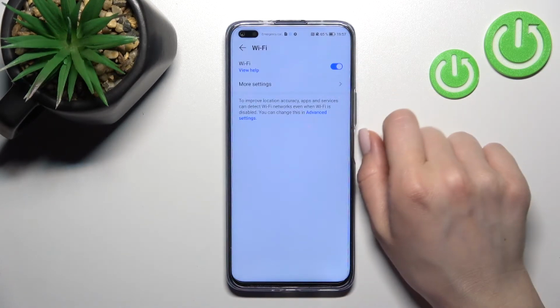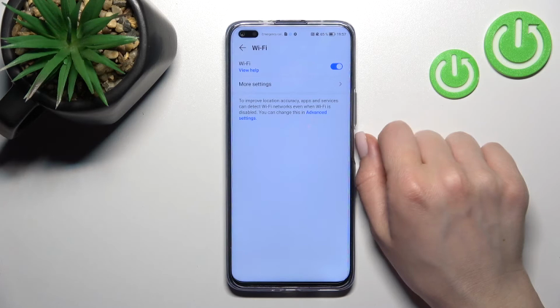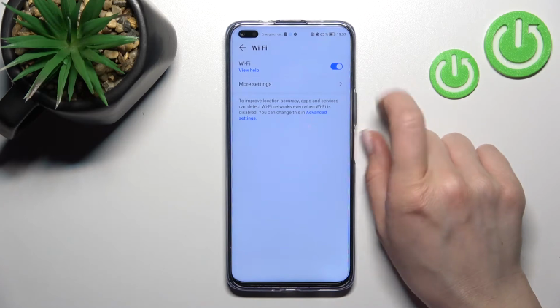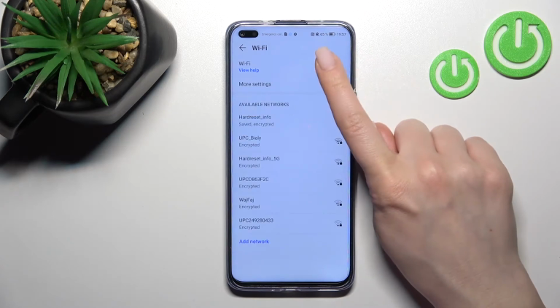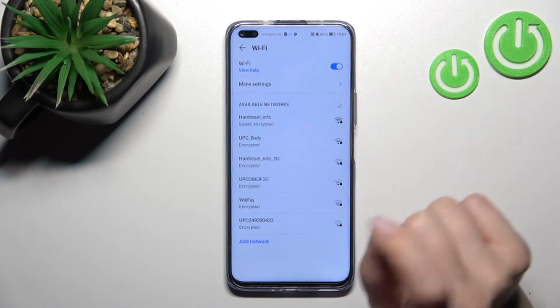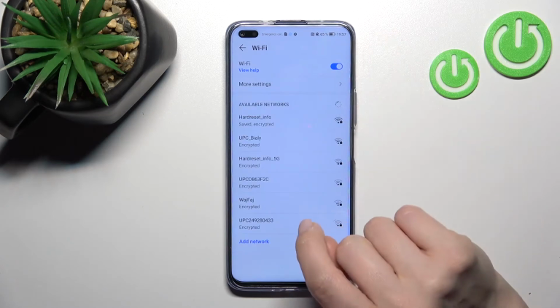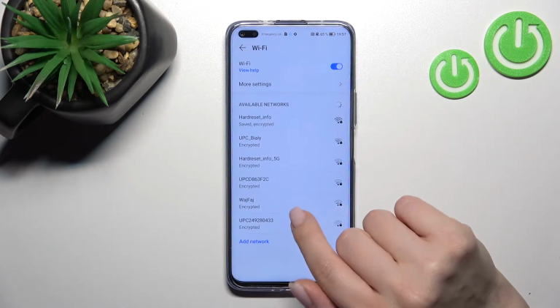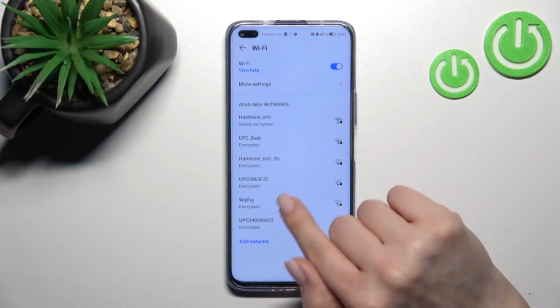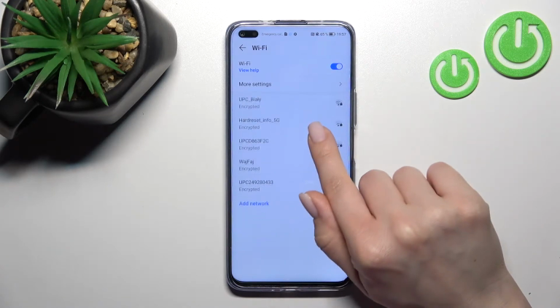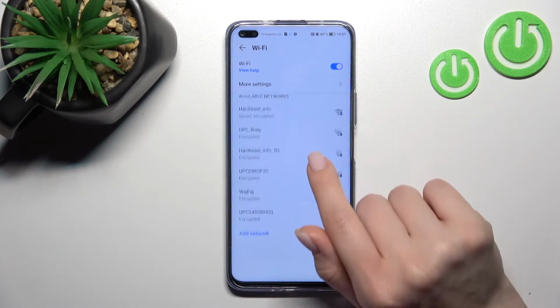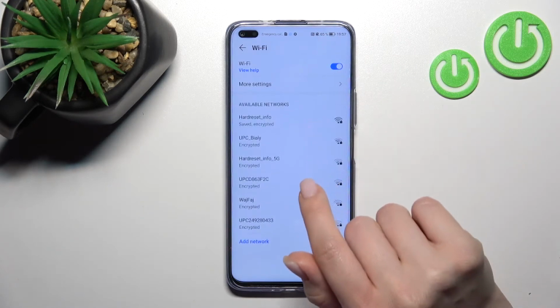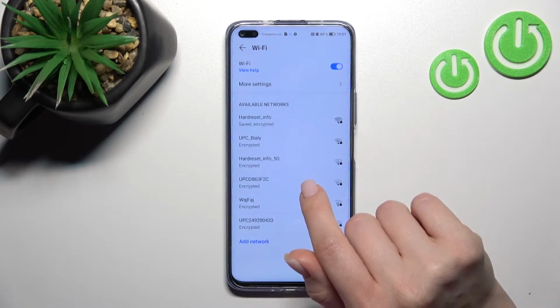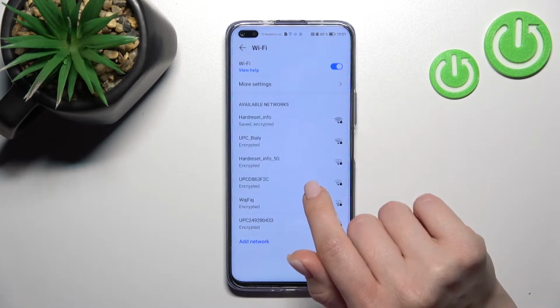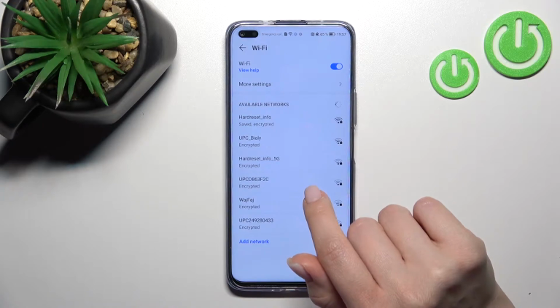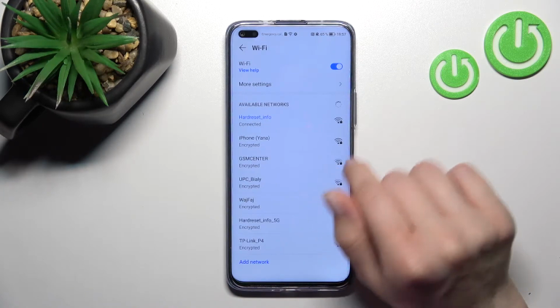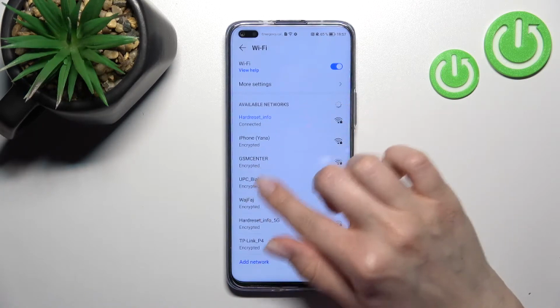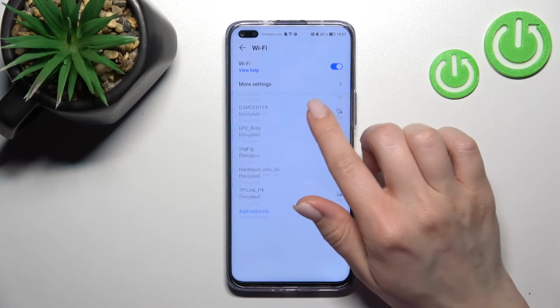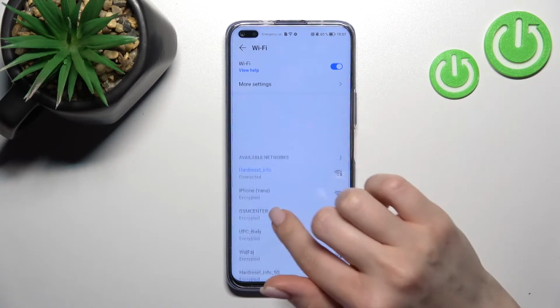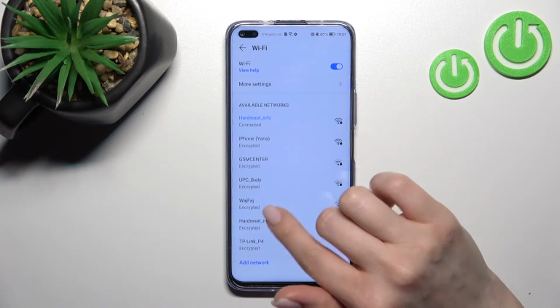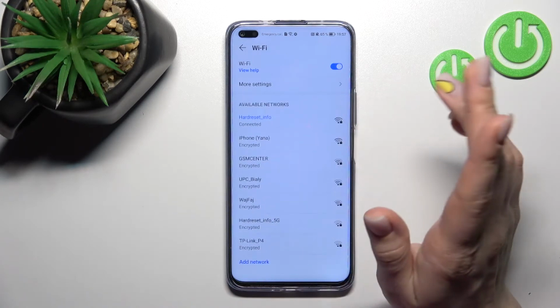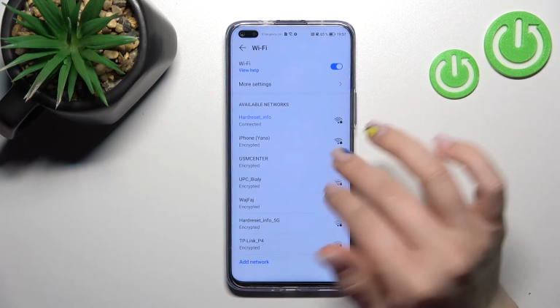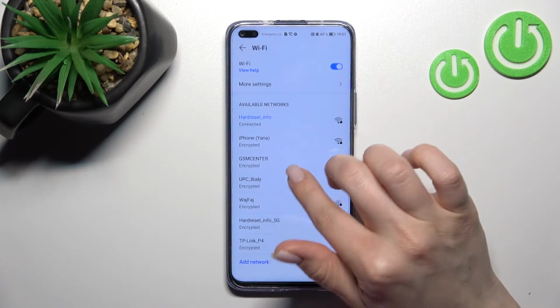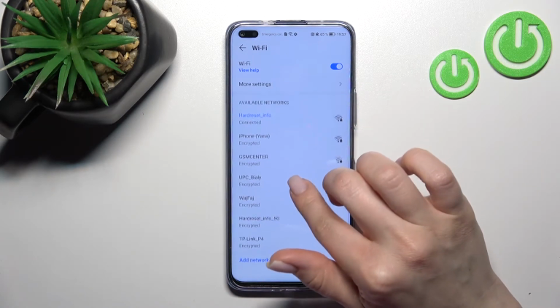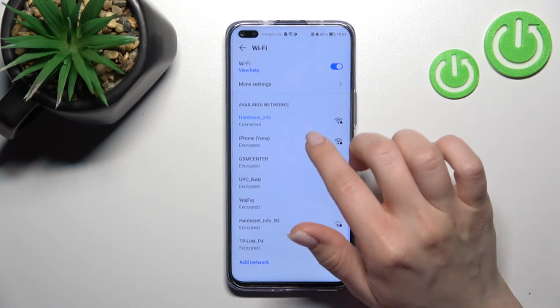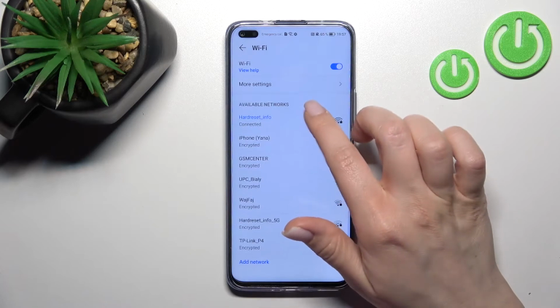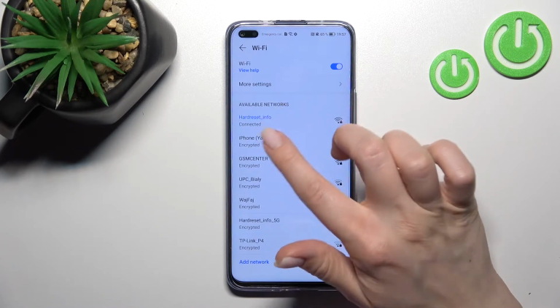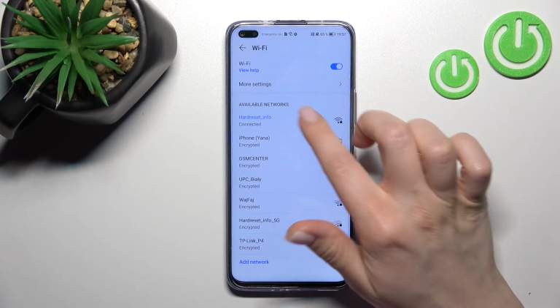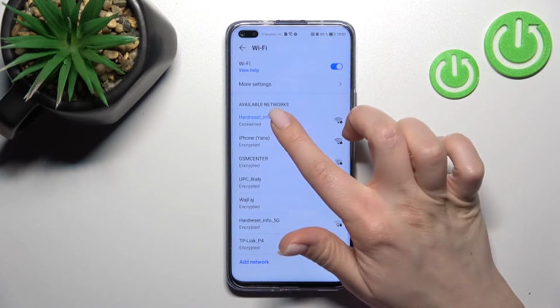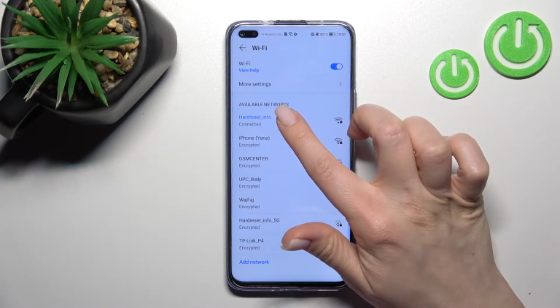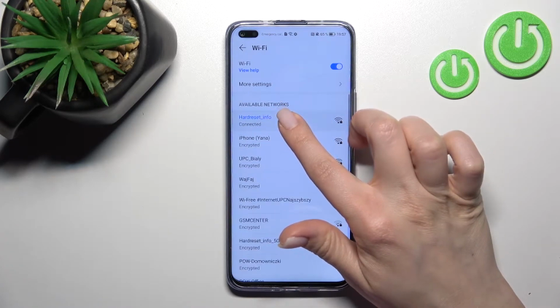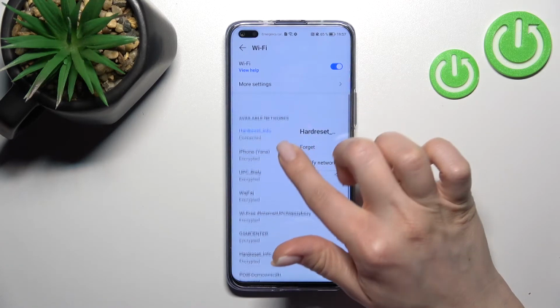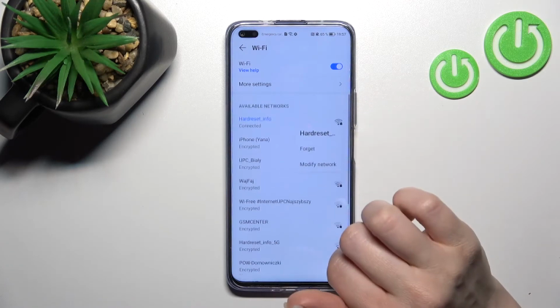To activate Wi-Fi, you should click here once on the switcher, and now you'll find all the available networks. You can connect to one from these networks. As you can see, my device is already connected to this one.